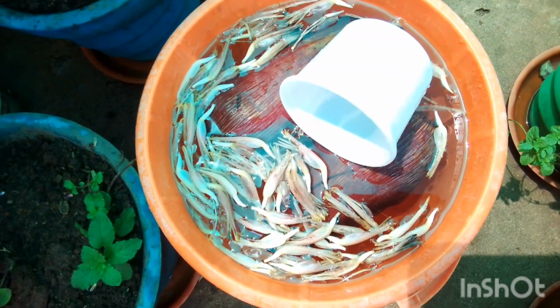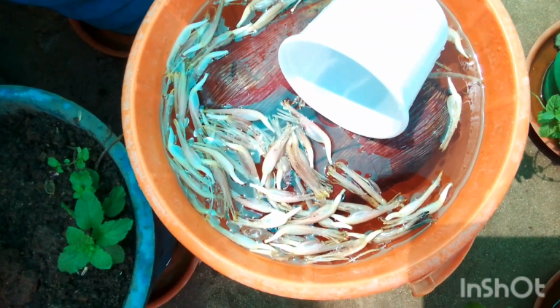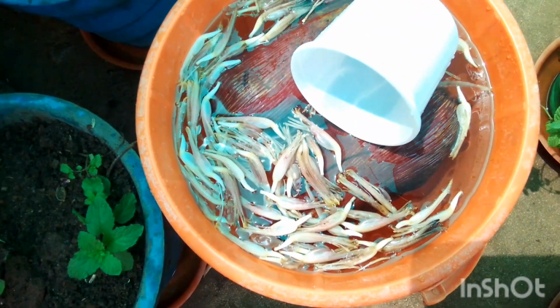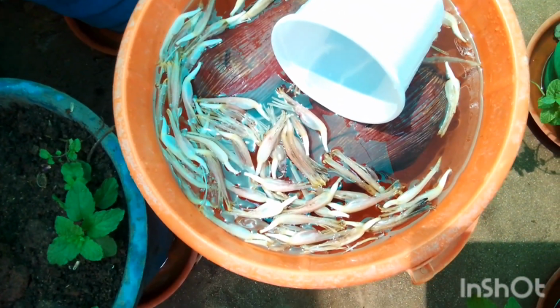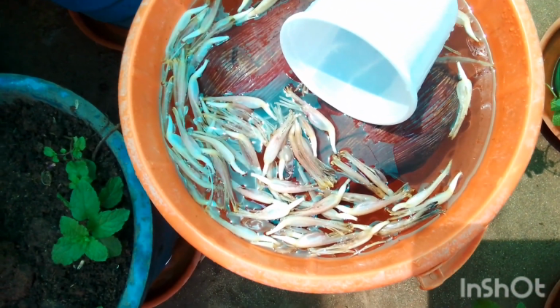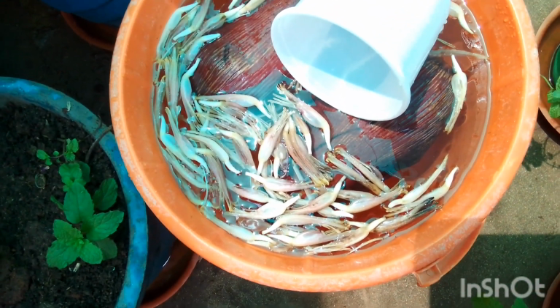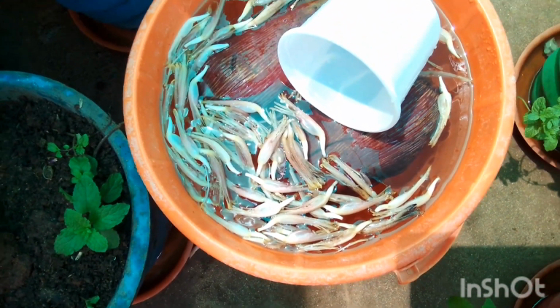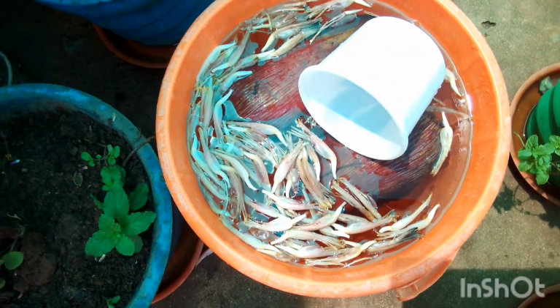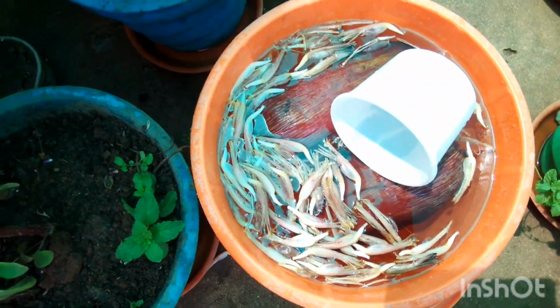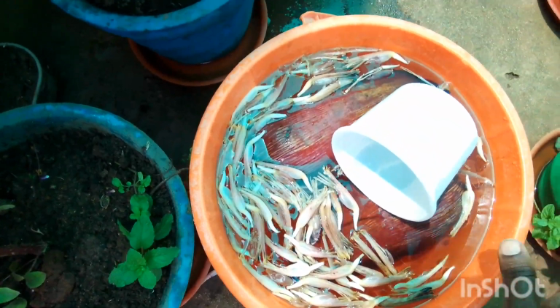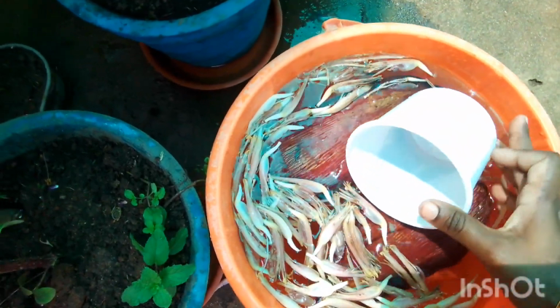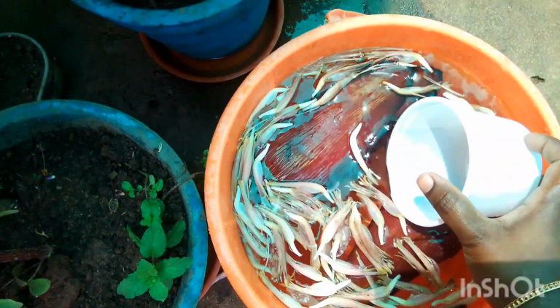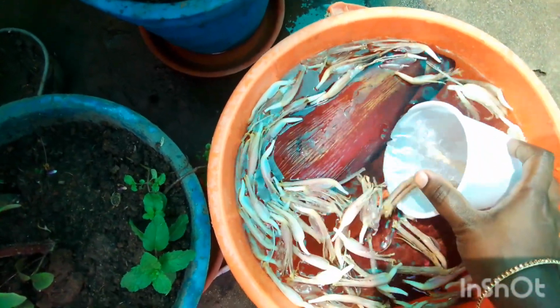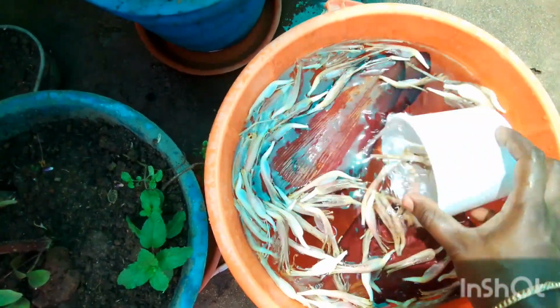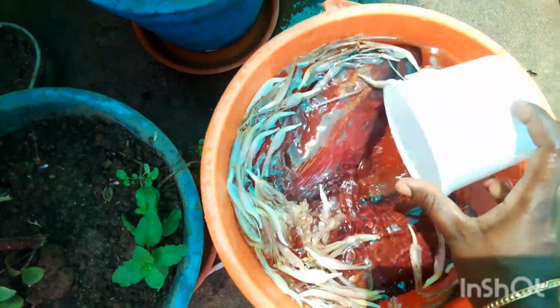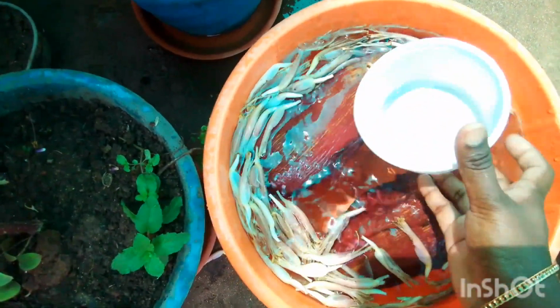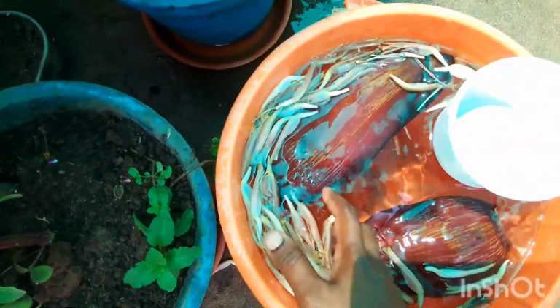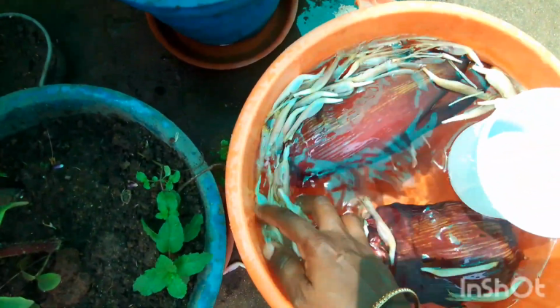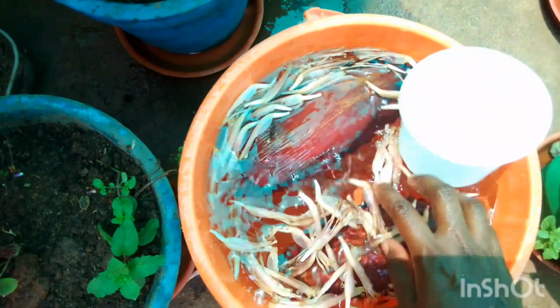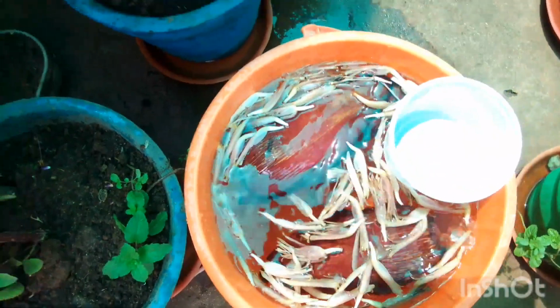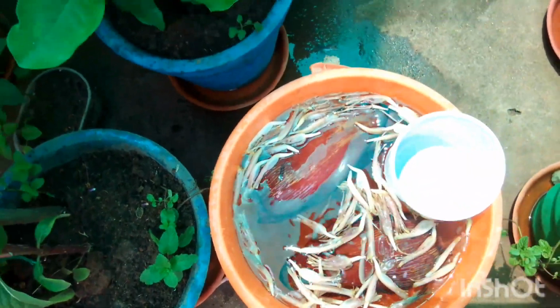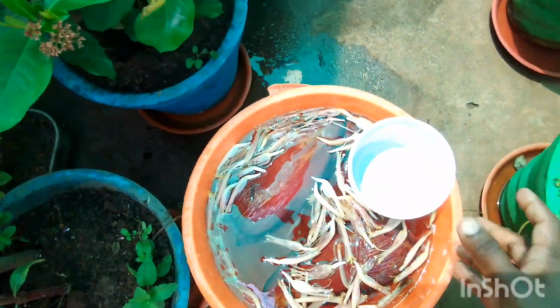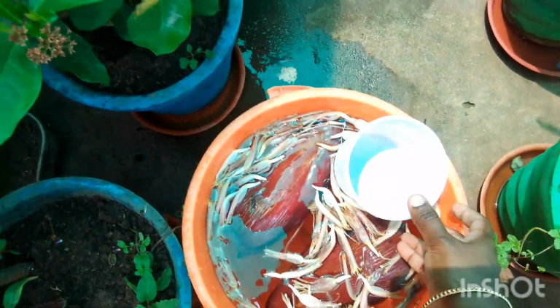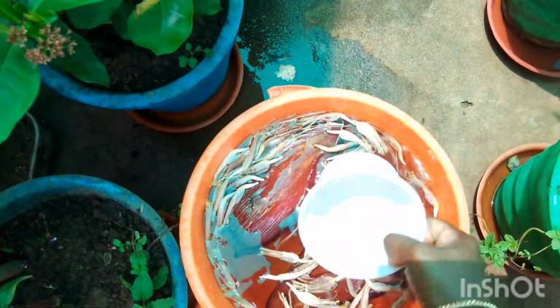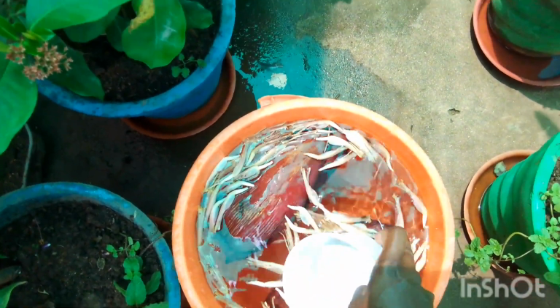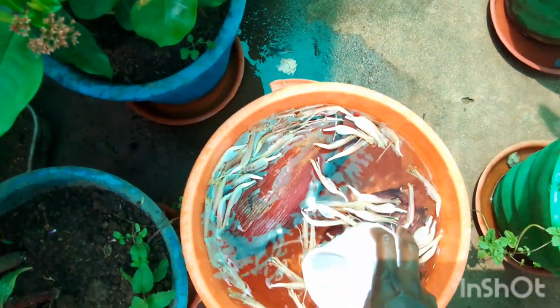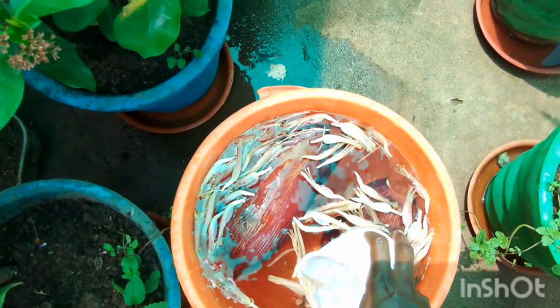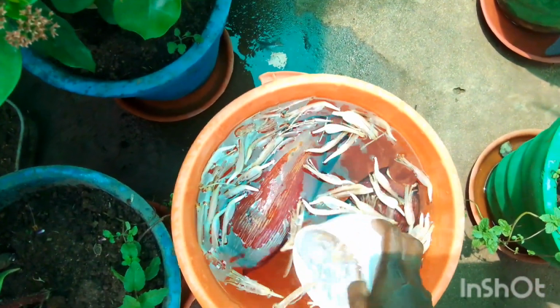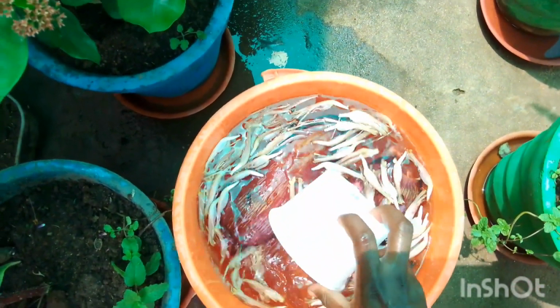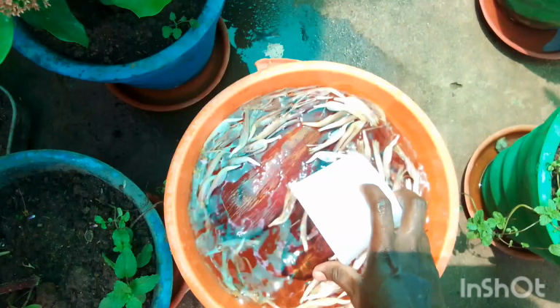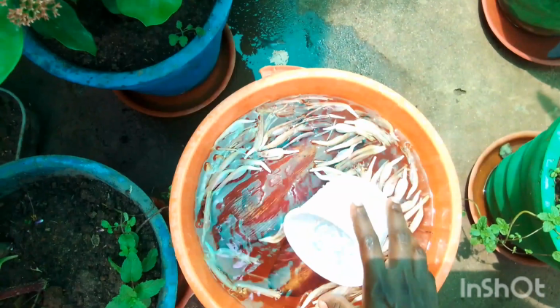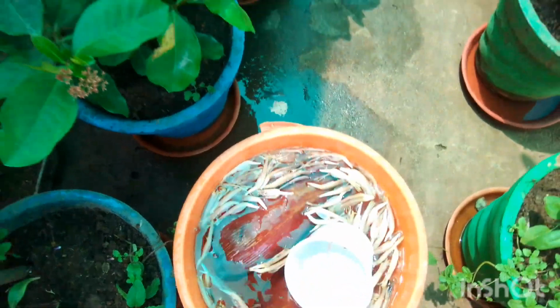Your banana trees will thrive. Use compost manure at the base of your plant without allowing it to touch its stem. Remember, it is impossible to over-fertilize using a natural solution.